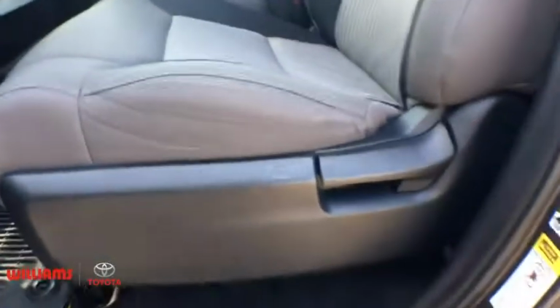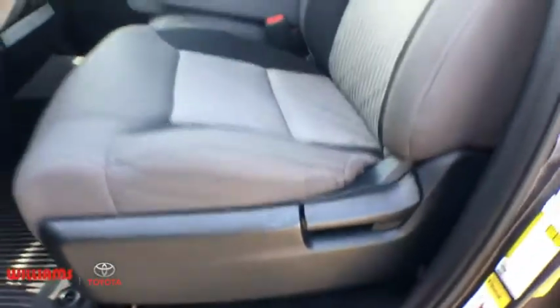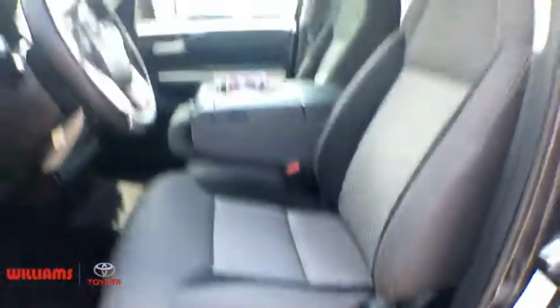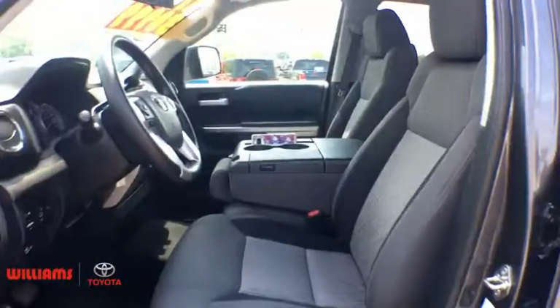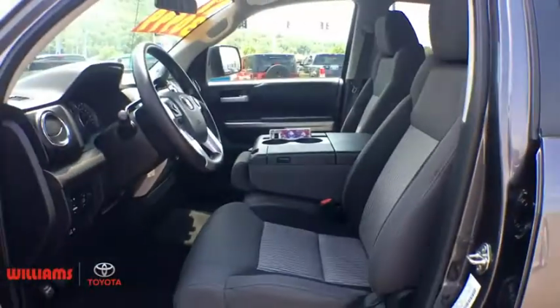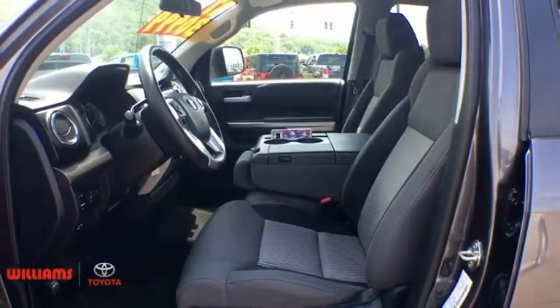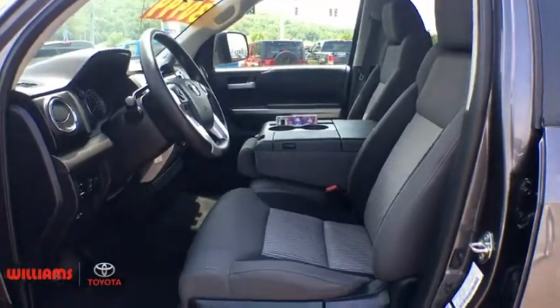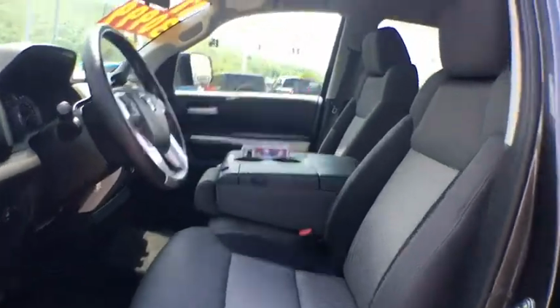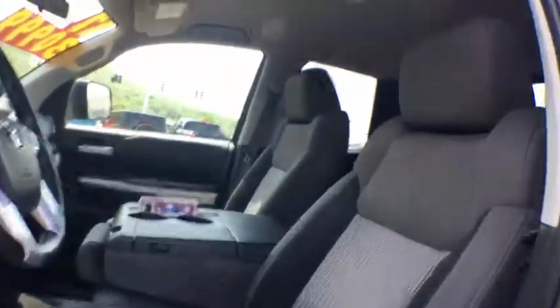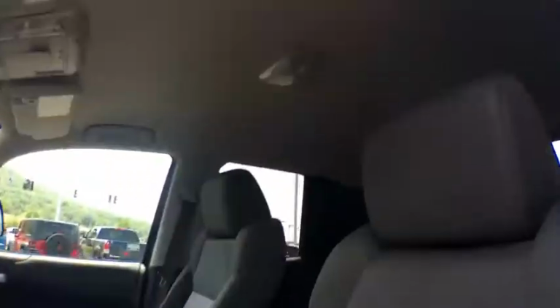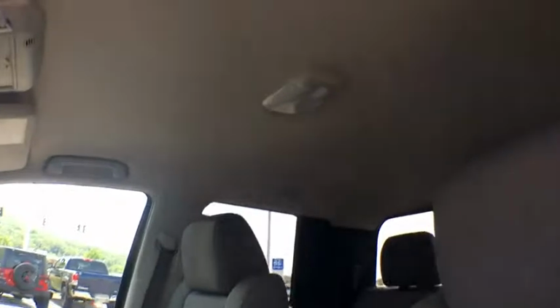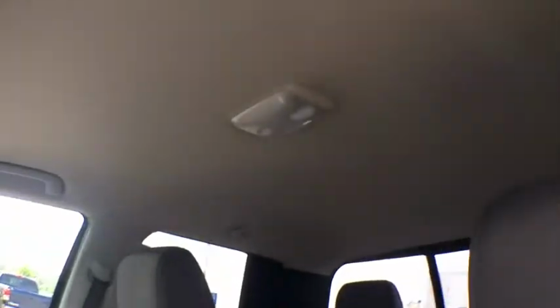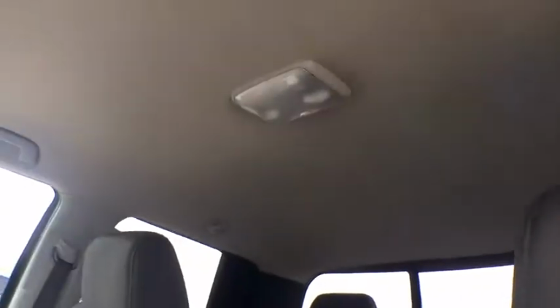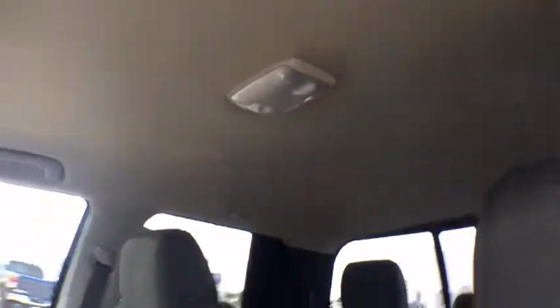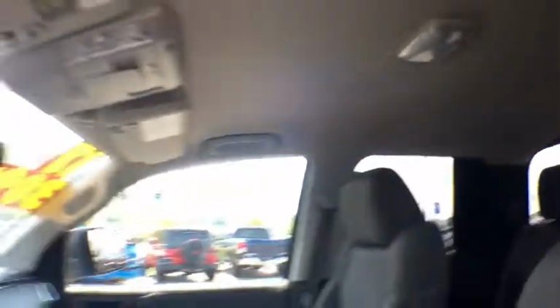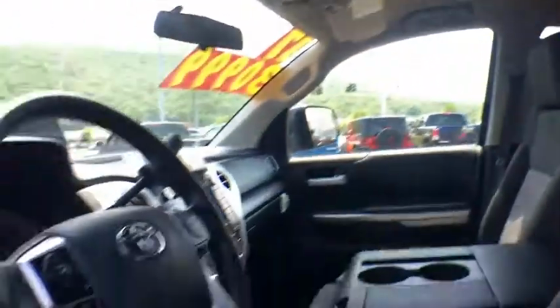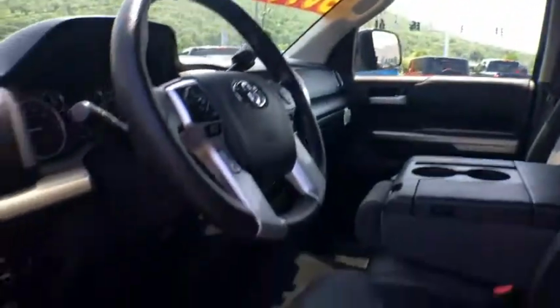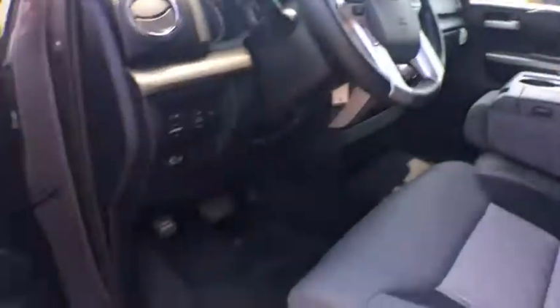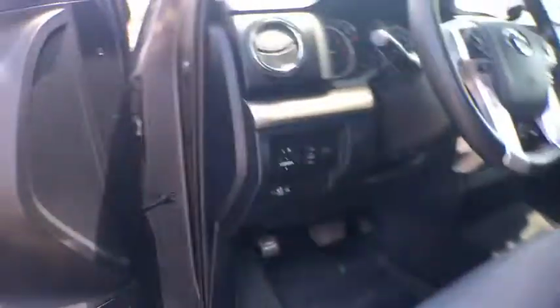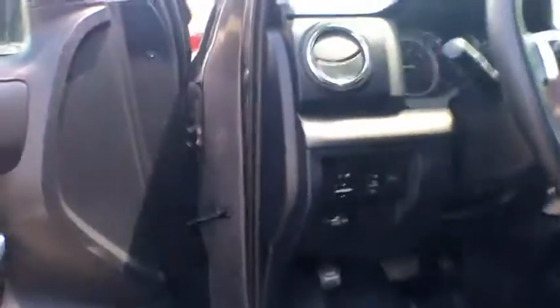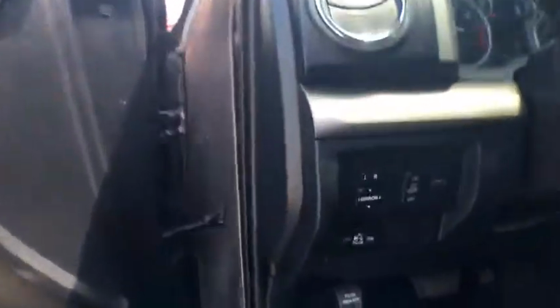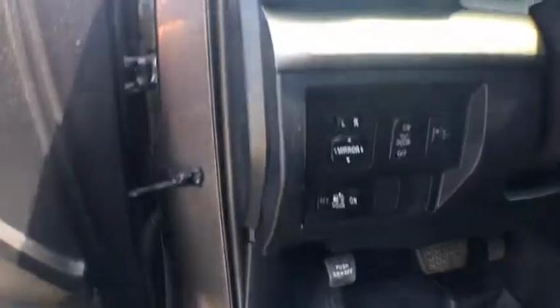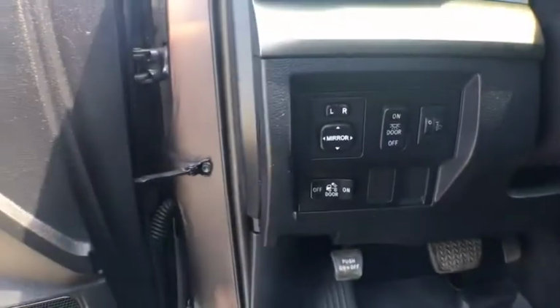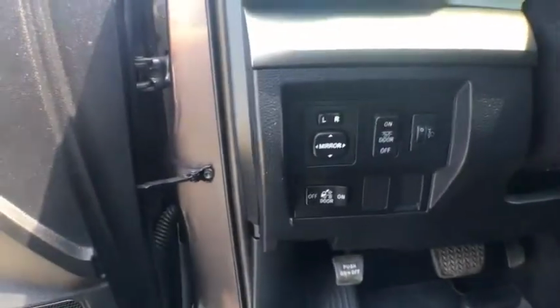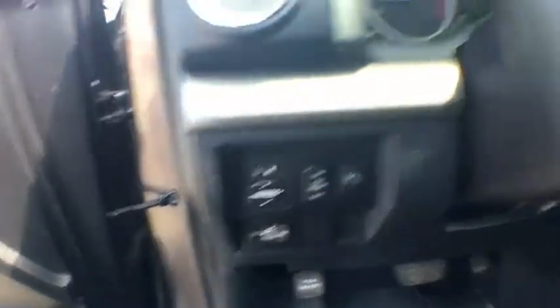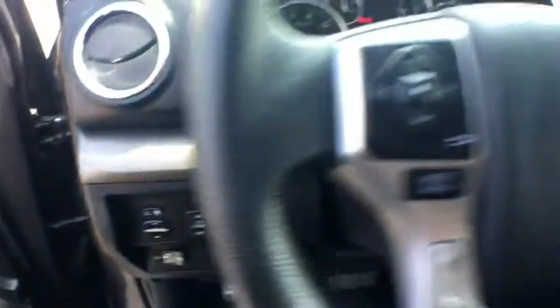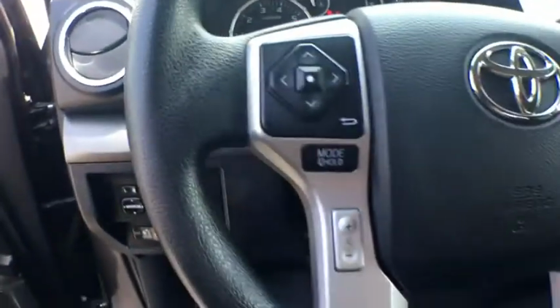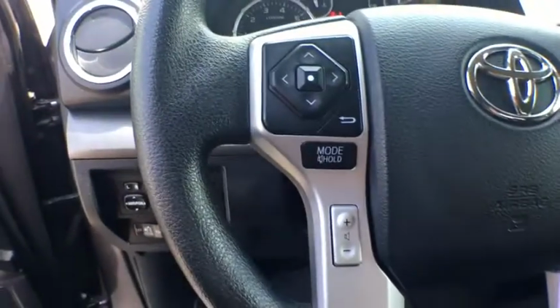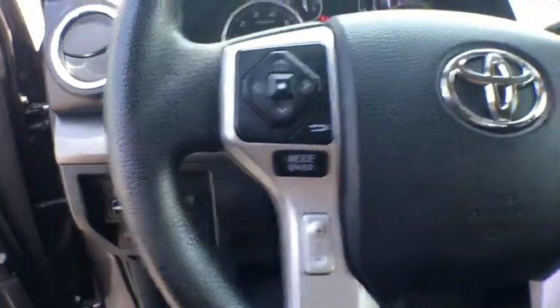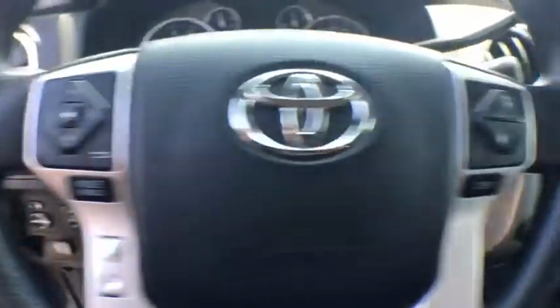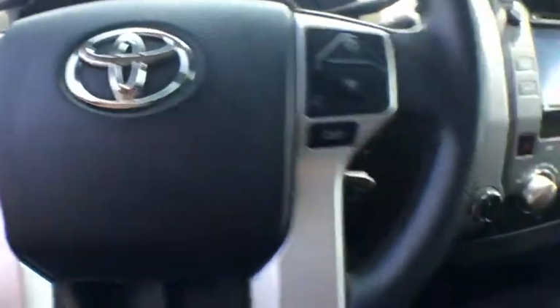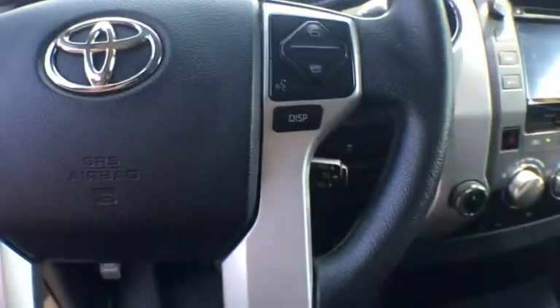This vehicle has less than 15,000 miles. Here are some of this vehicle's great options: traction control, dual airbags, power steering, four-wheel disc brakes, center armrest, fog light.